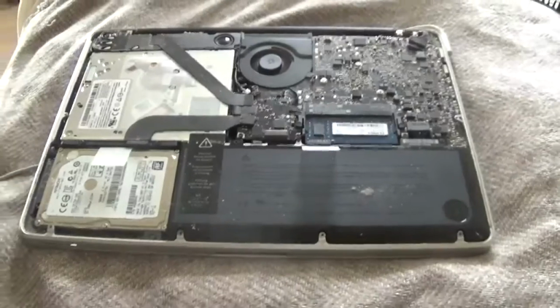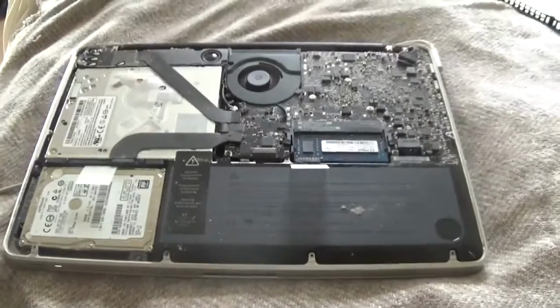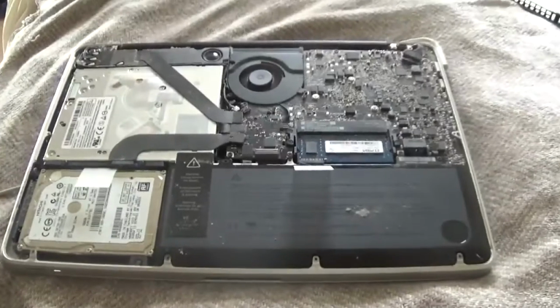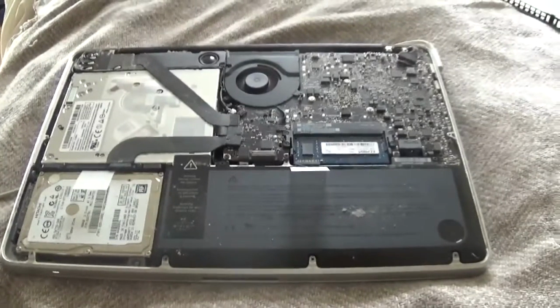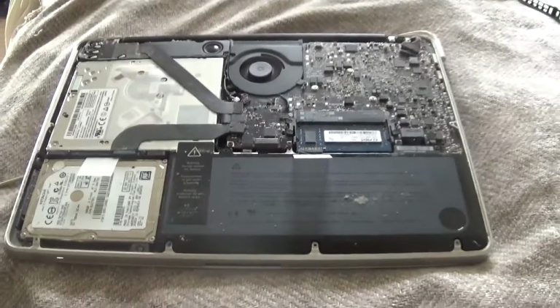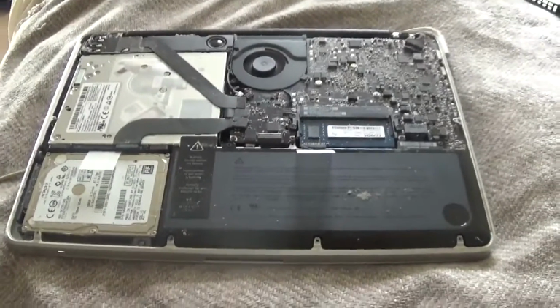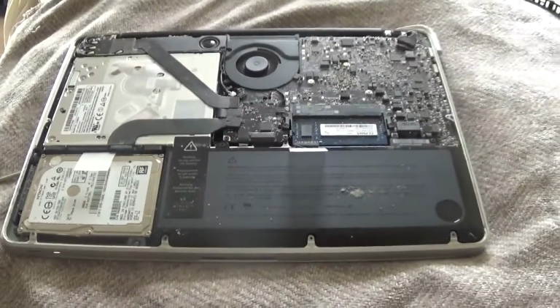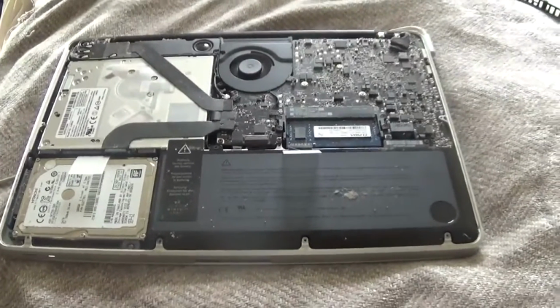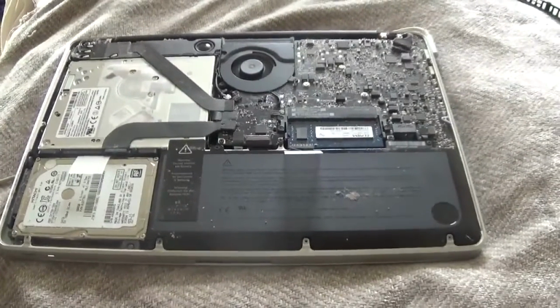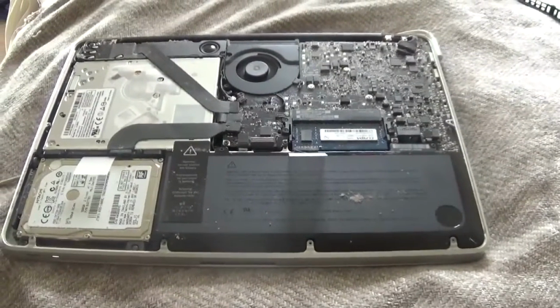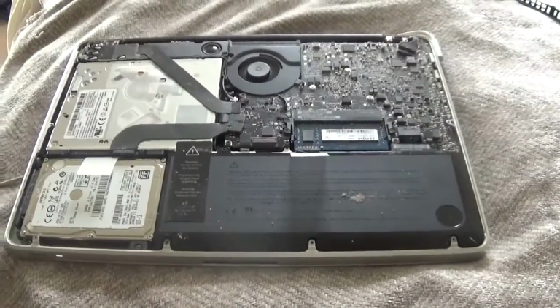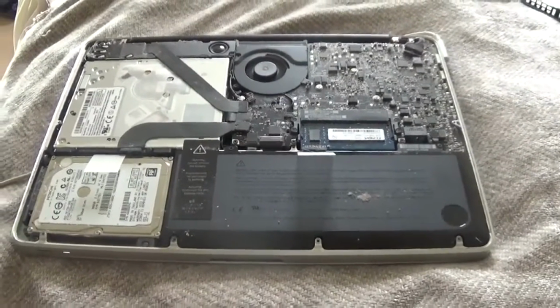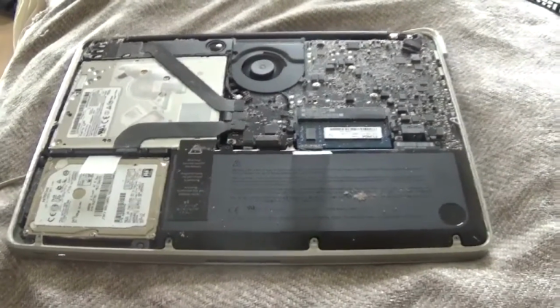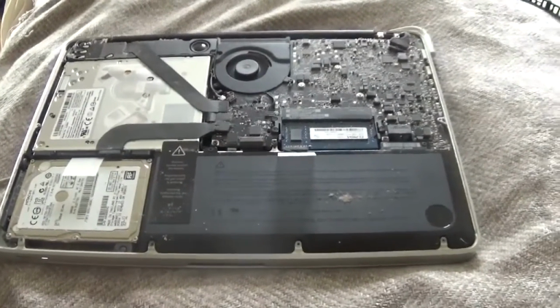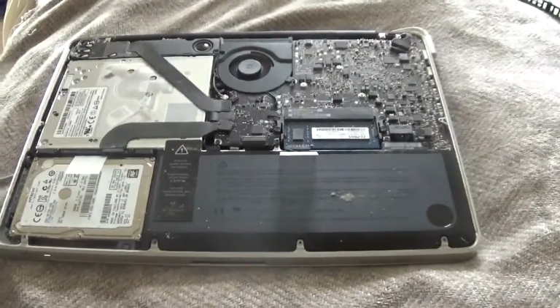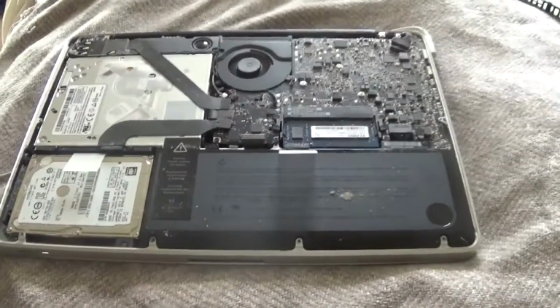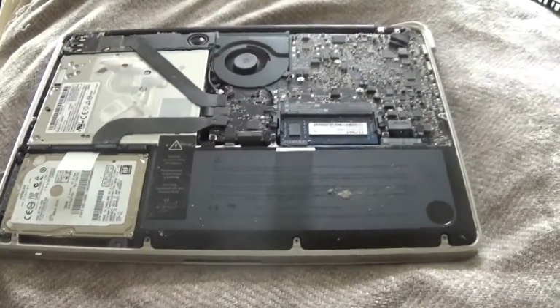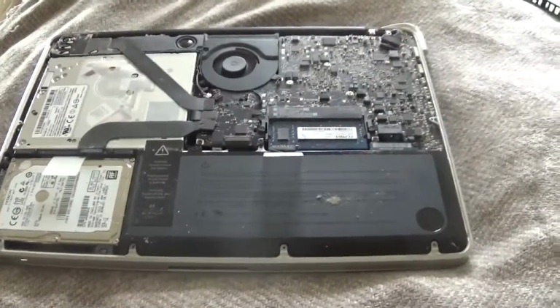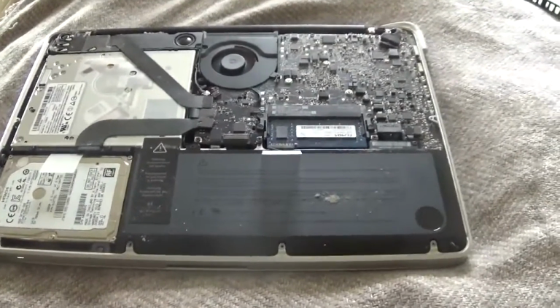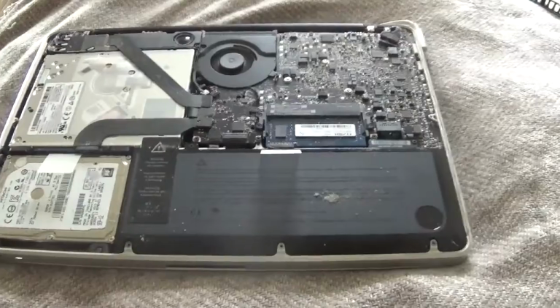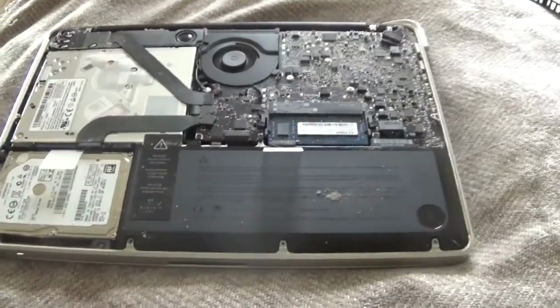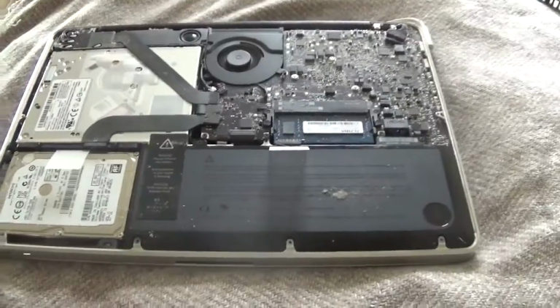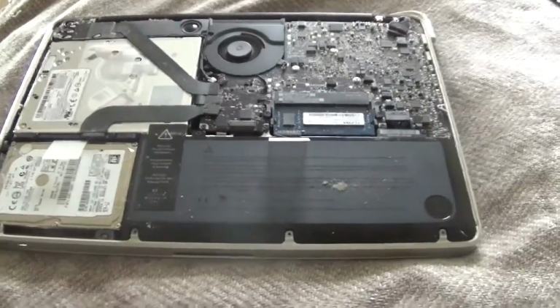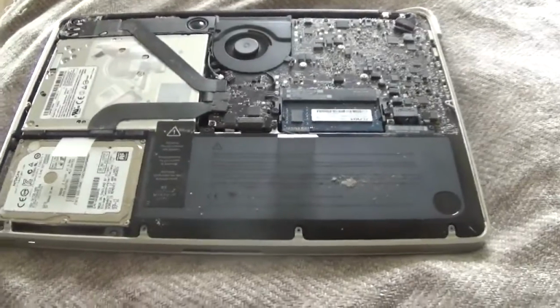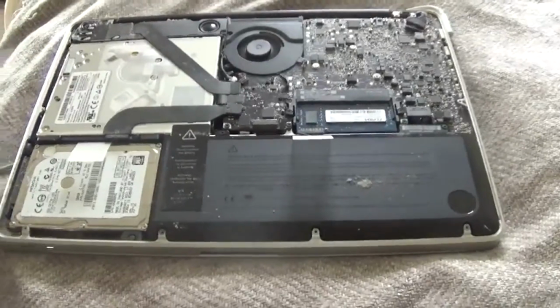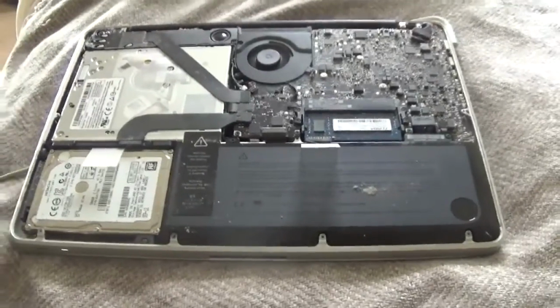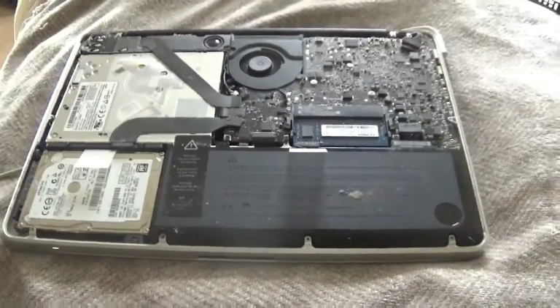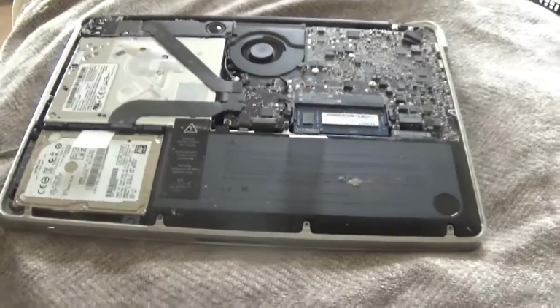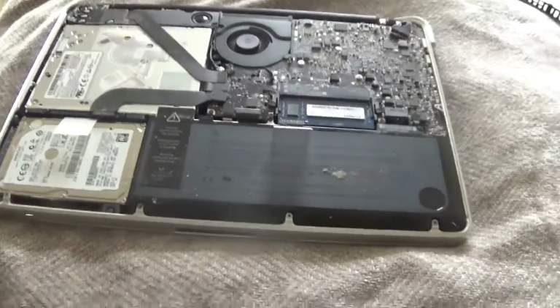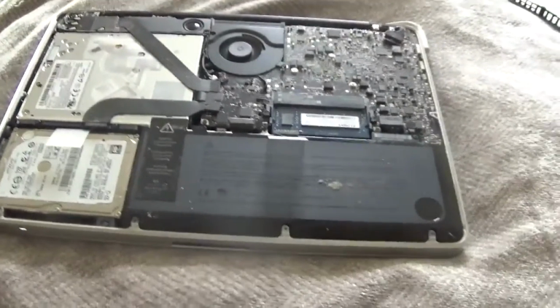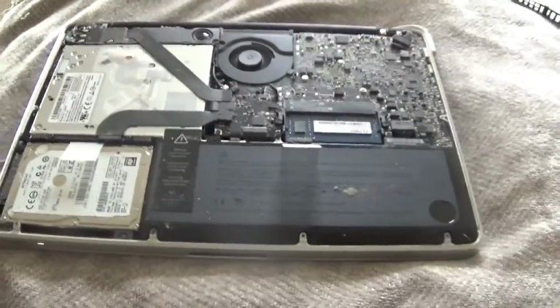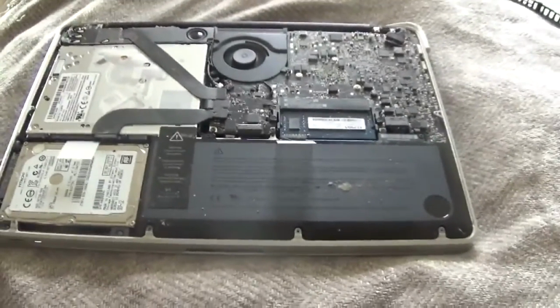Hi guys, just a quick video showing you how to disconnect your battery to fix the orange flashing charging fault that I've had. This is a MacBook 2012.